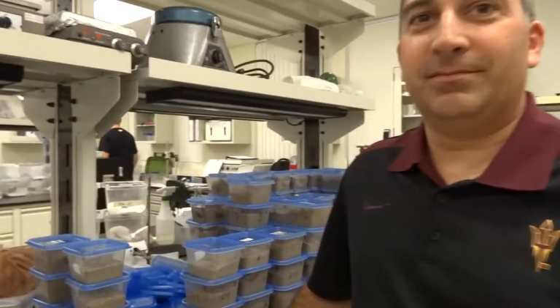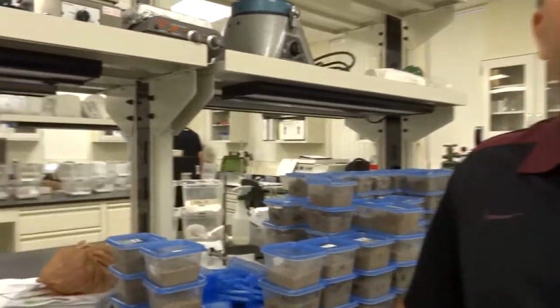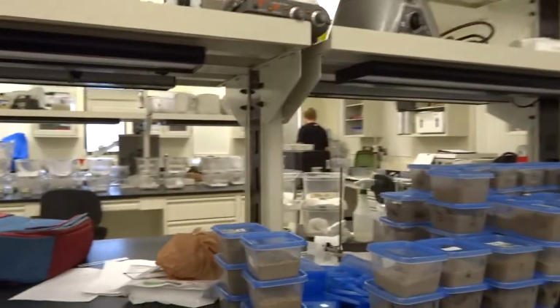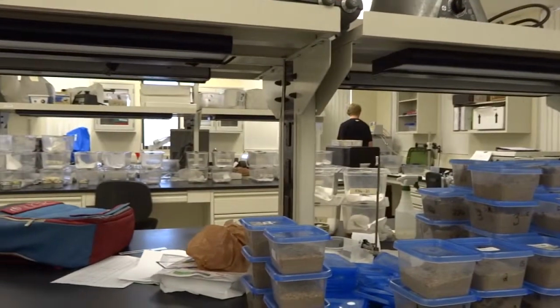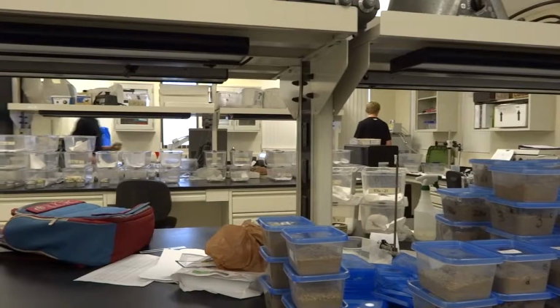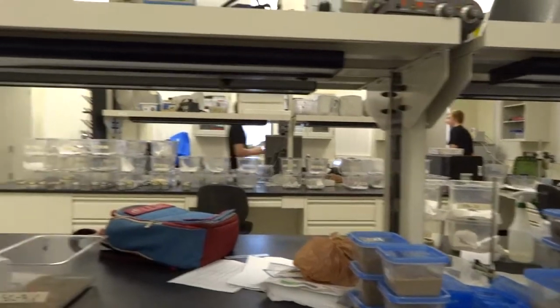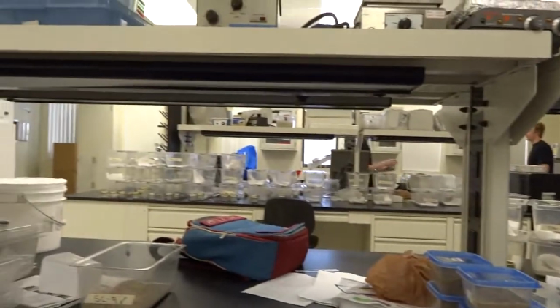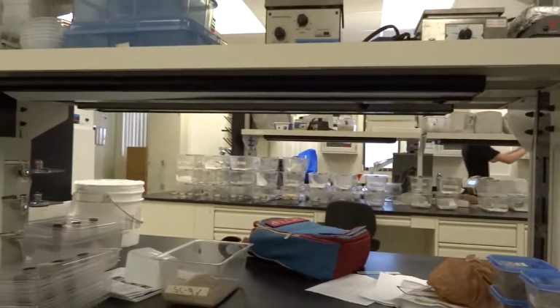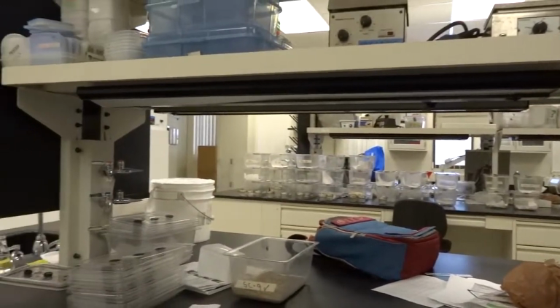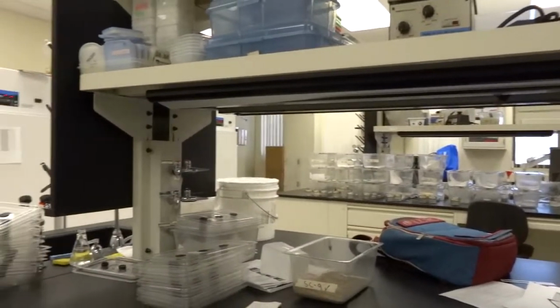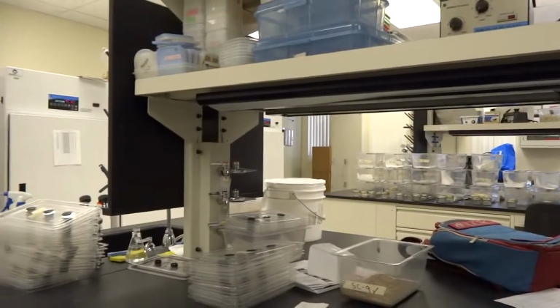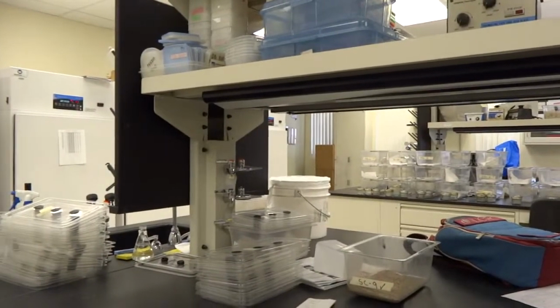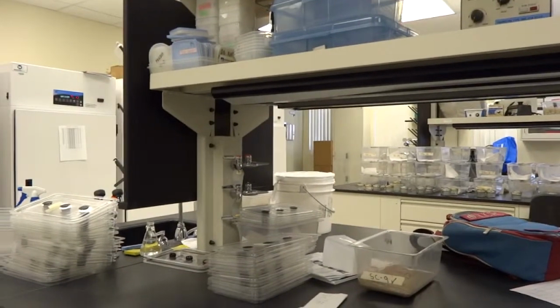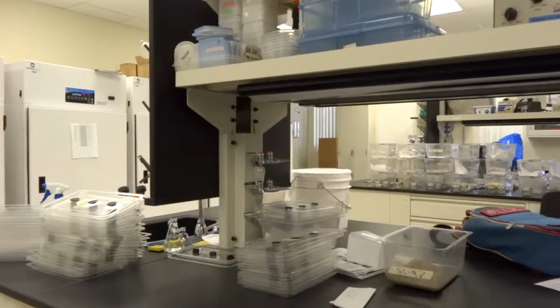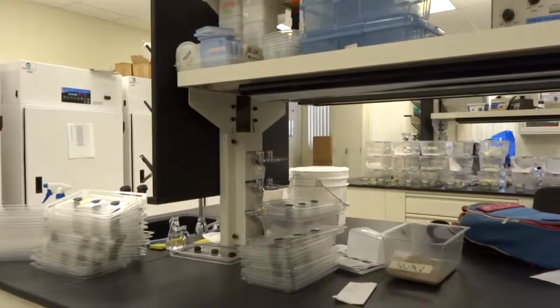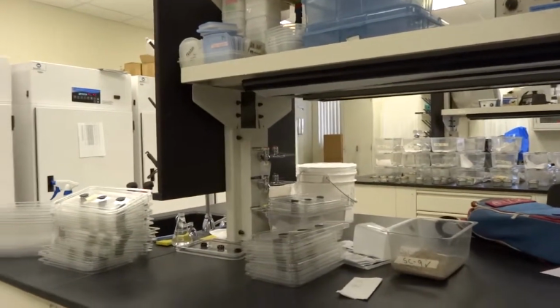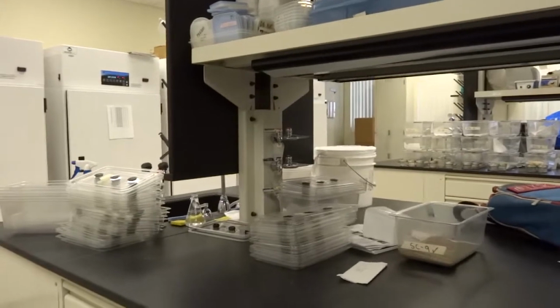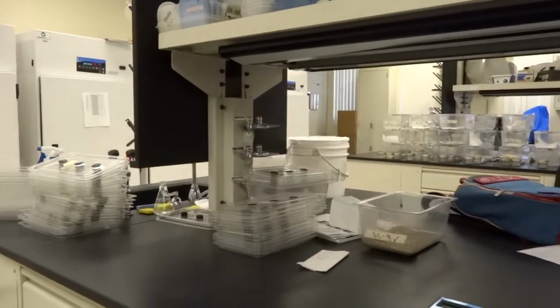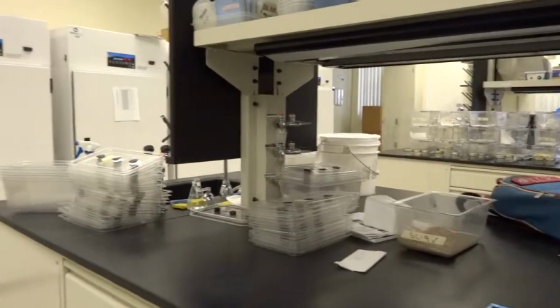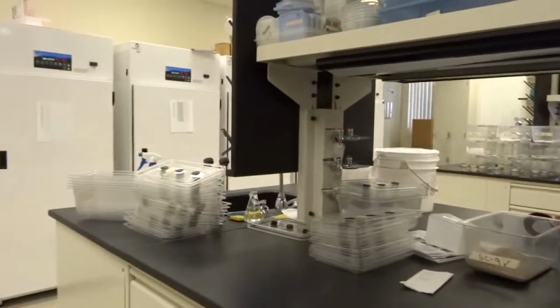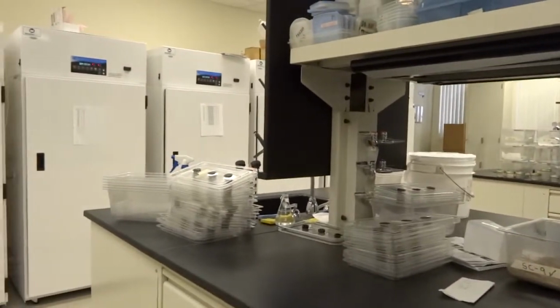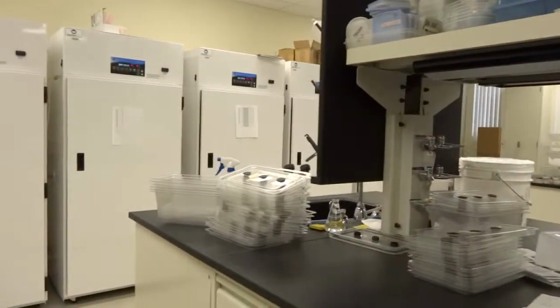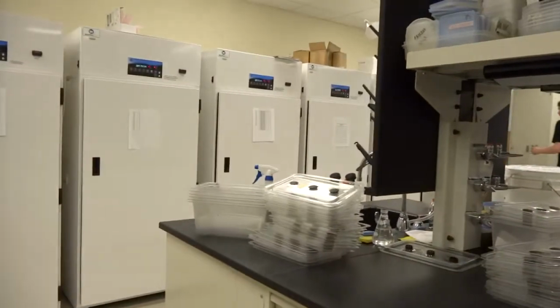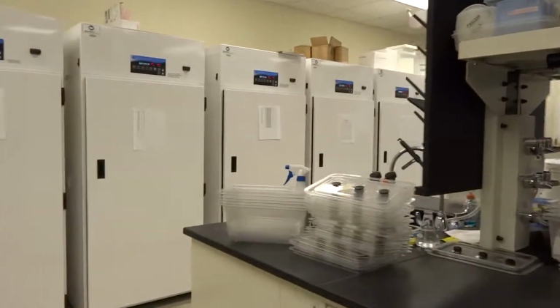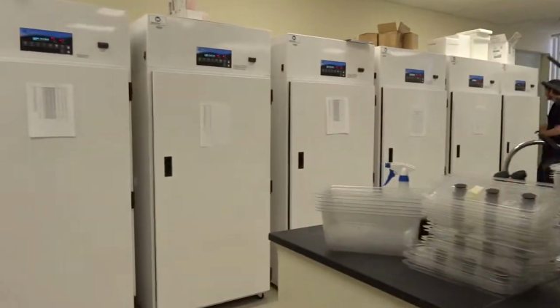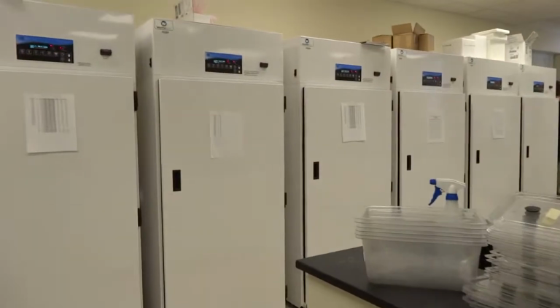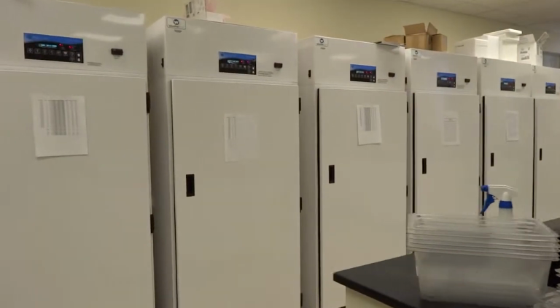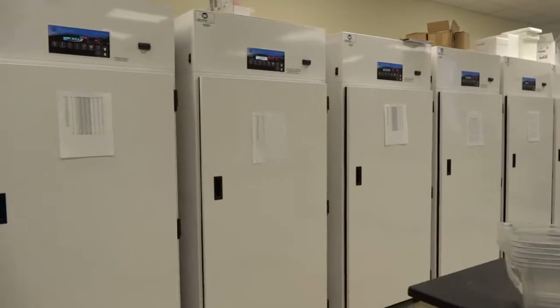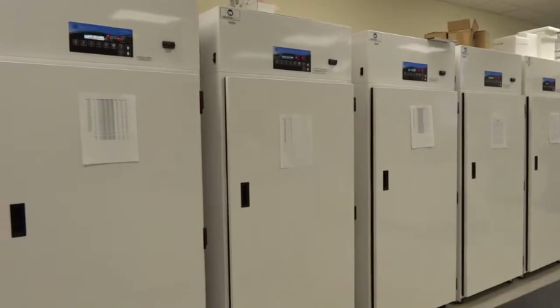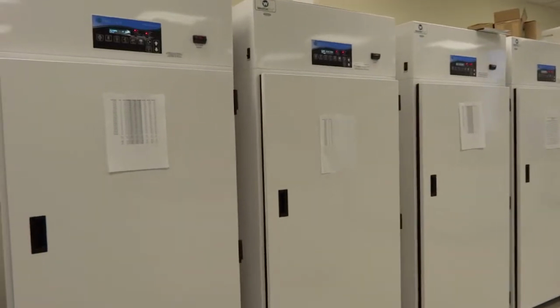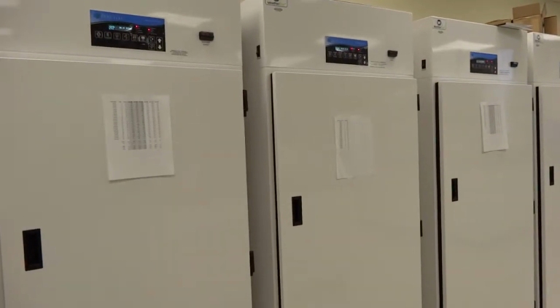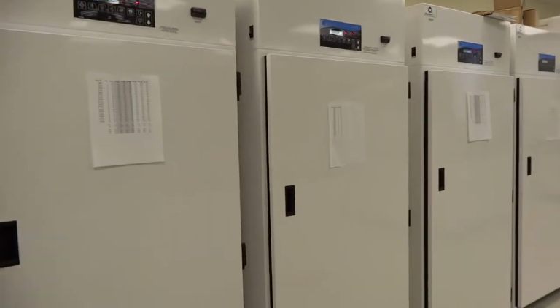We came by to look around your lab and I see so many things that look like you could get them from Target or even Sears. Over here it looks like you've cornered the market on refrigerators.